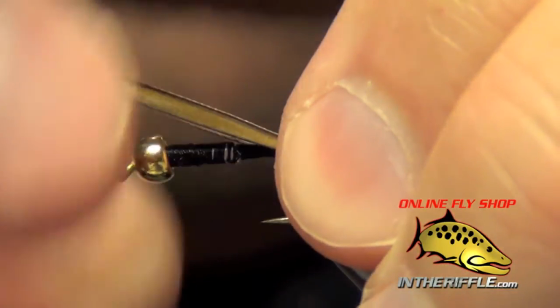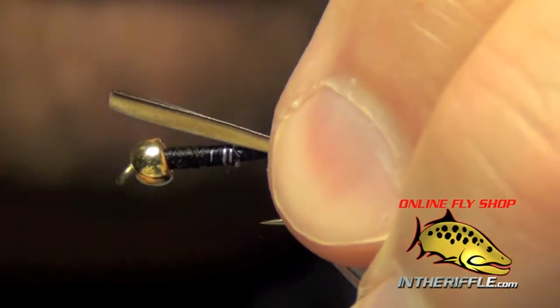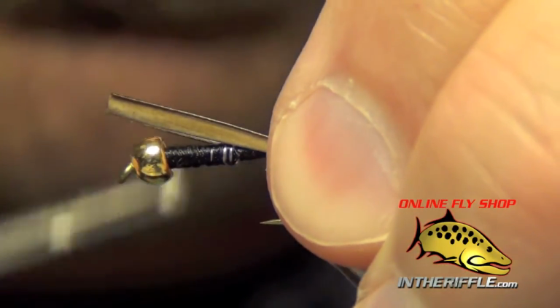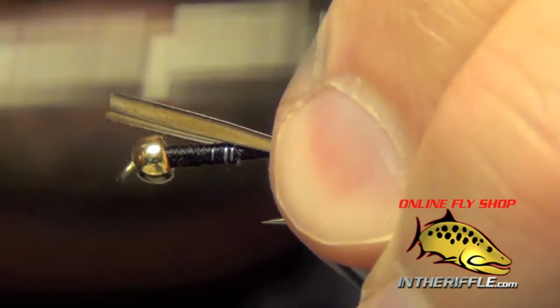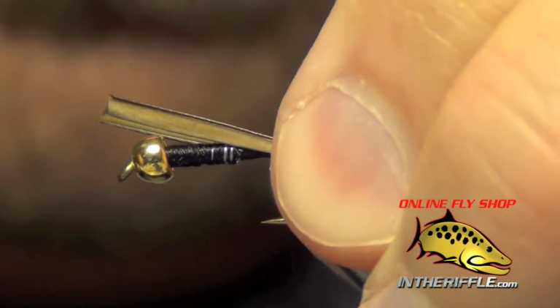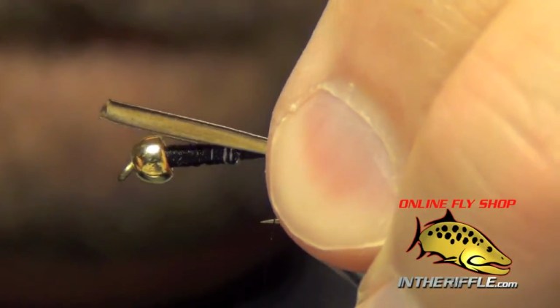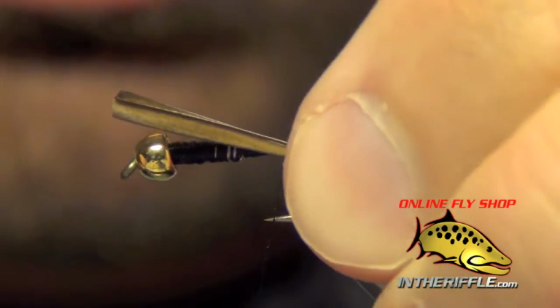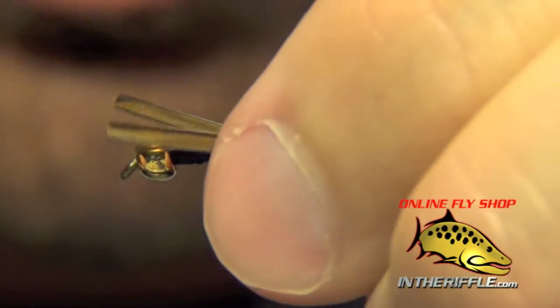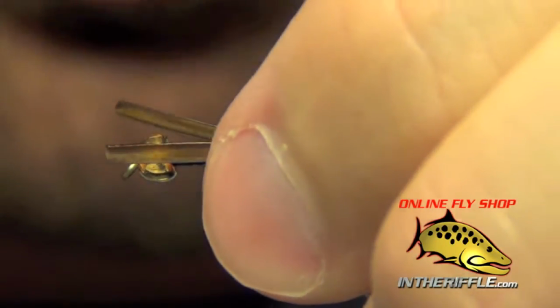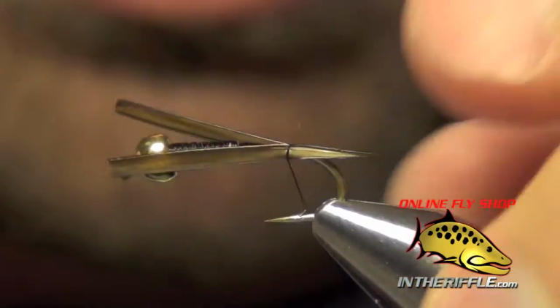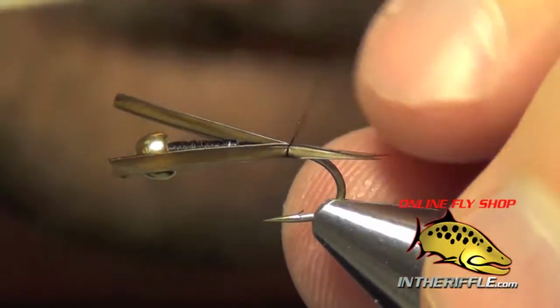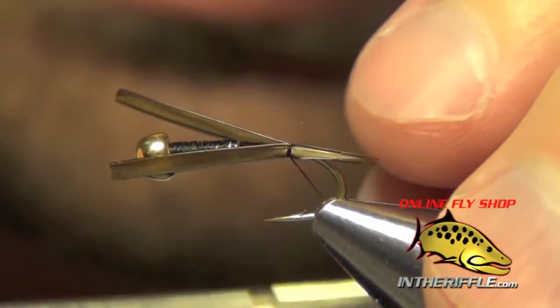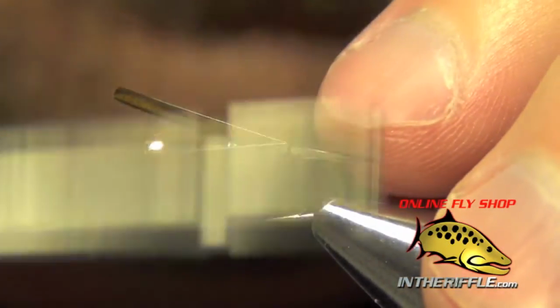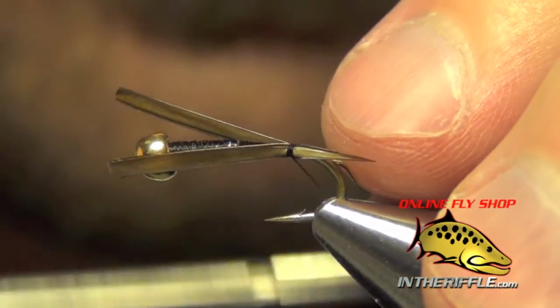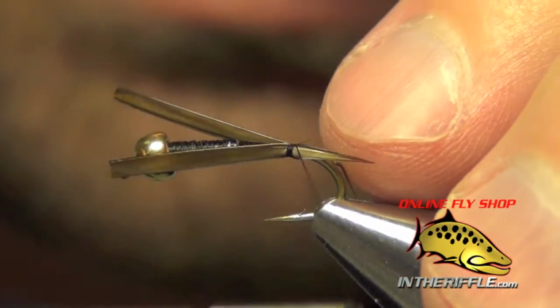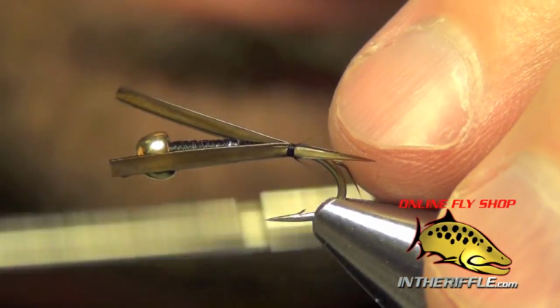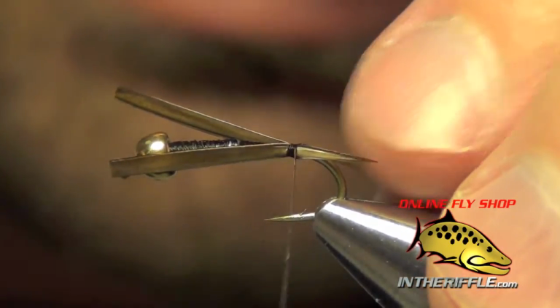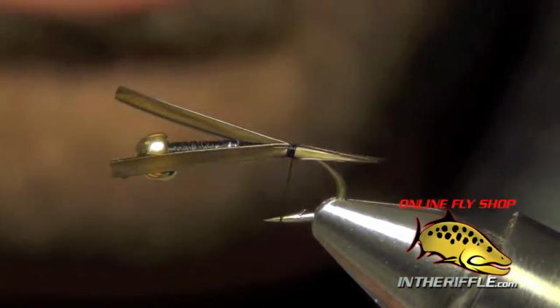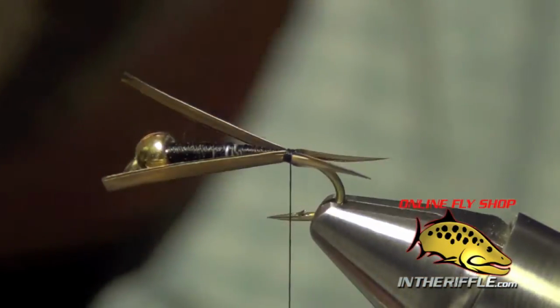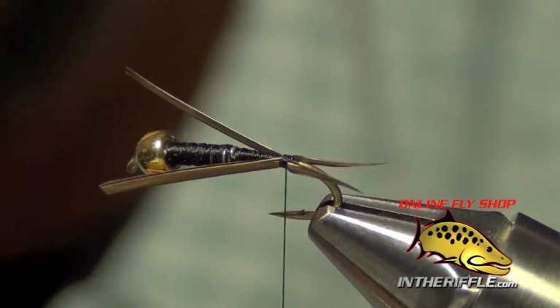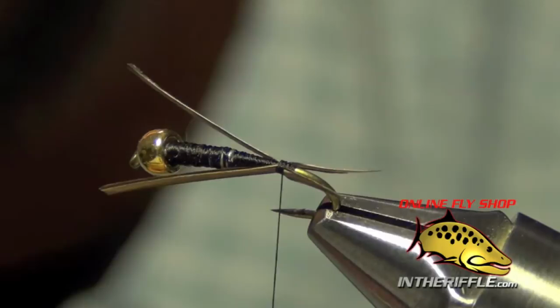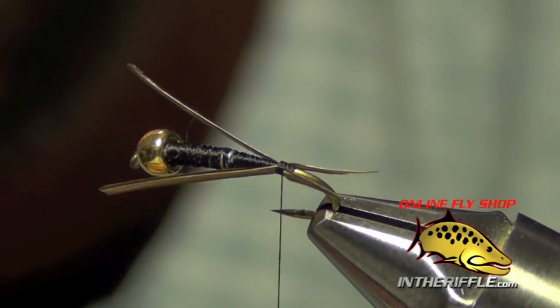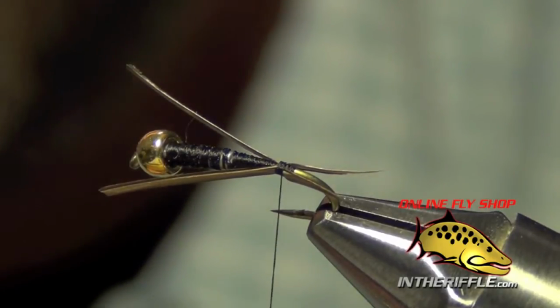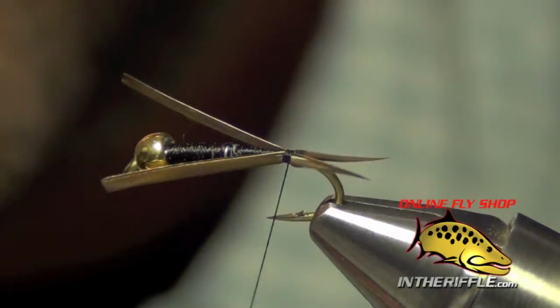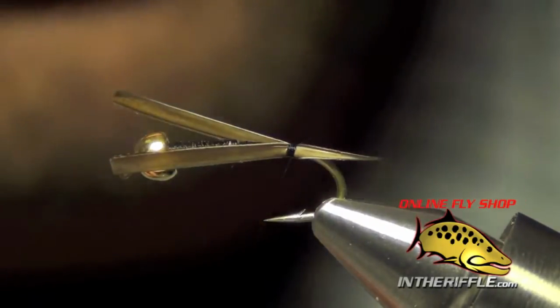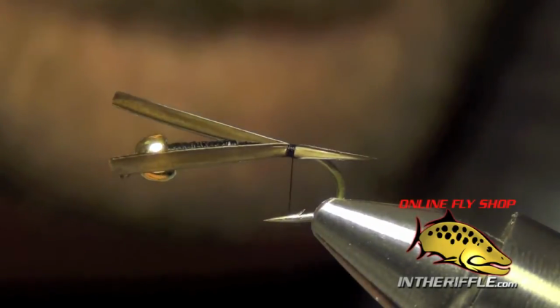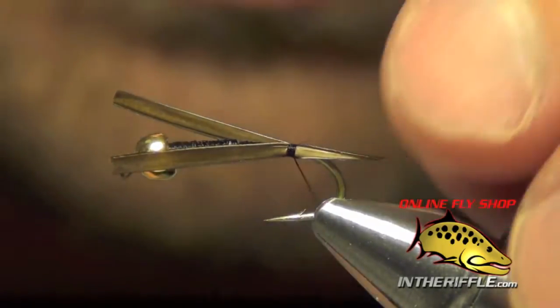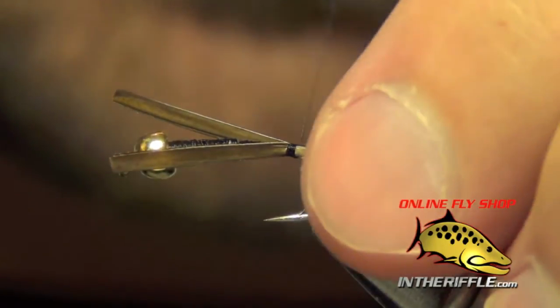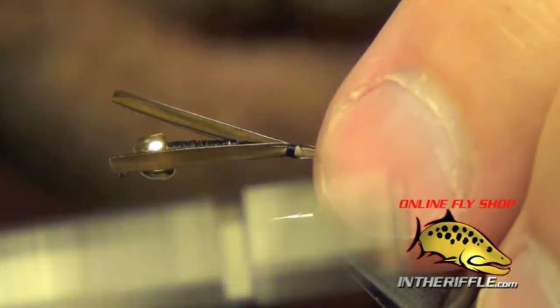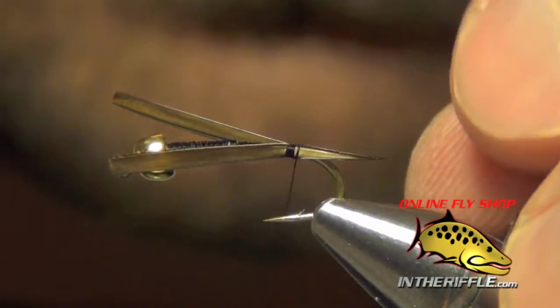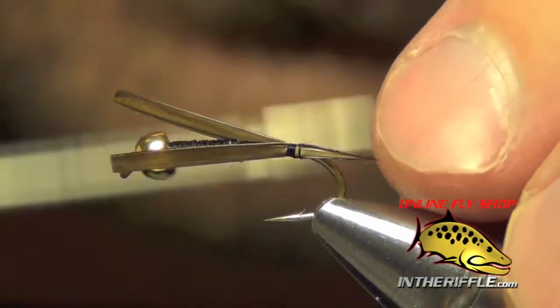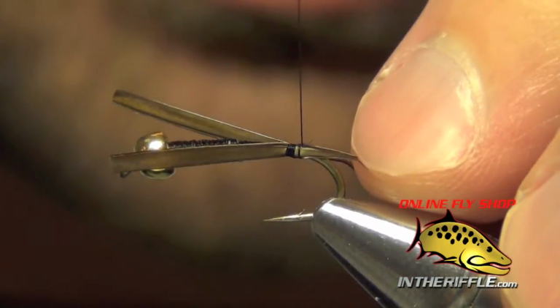I'm just going to lay them down, pinch them into place, do a loose wrap with my thread and then tighten down. And I should get perfectly little stonefly-style tails there.